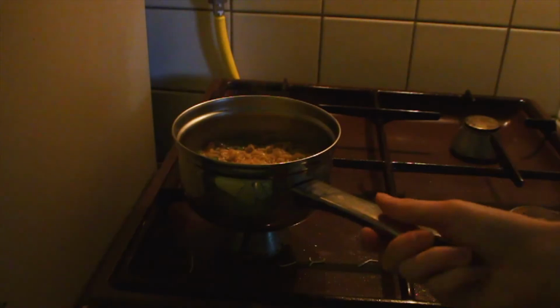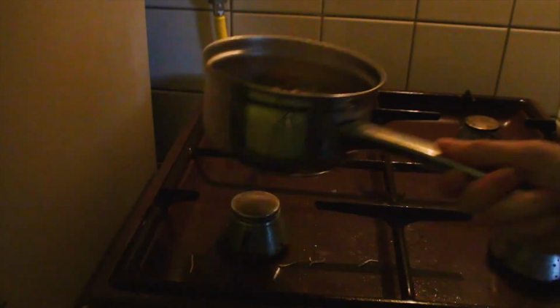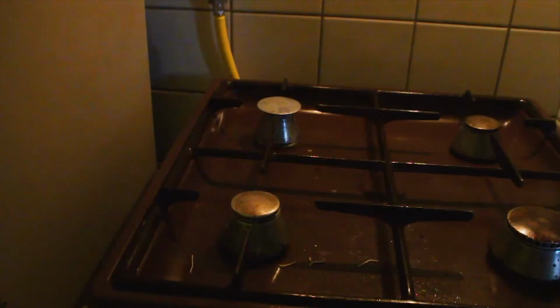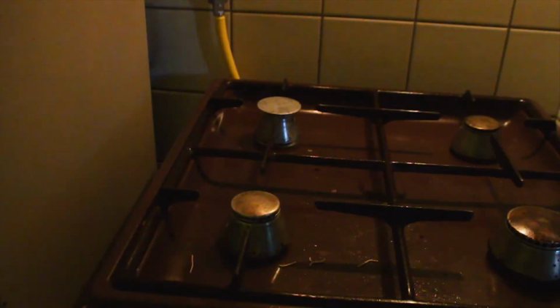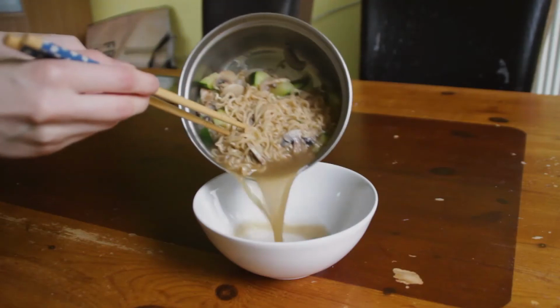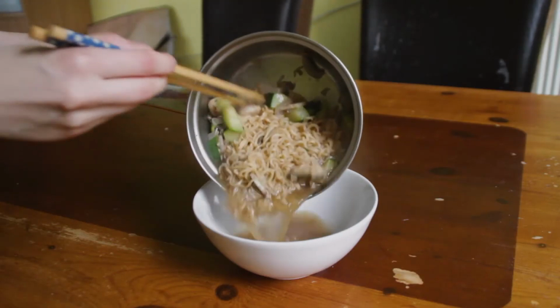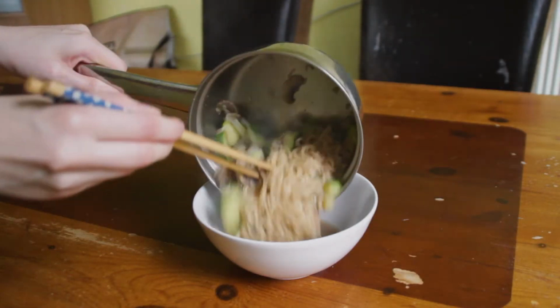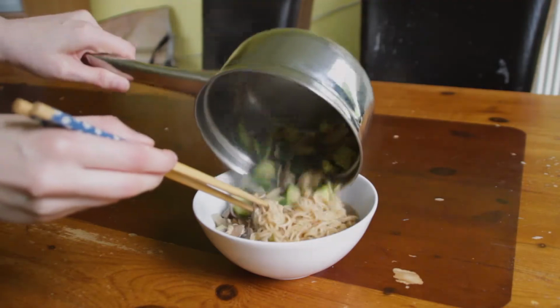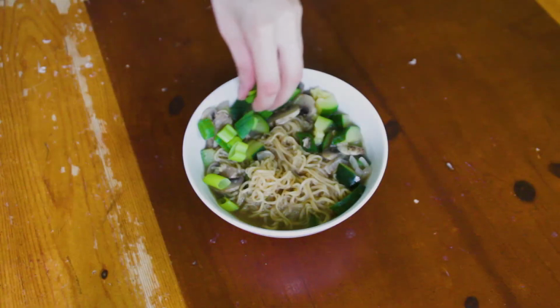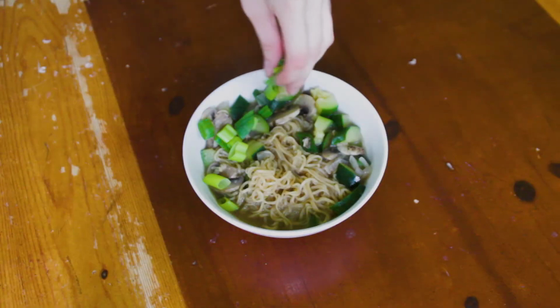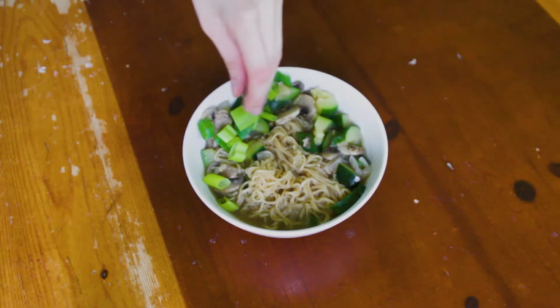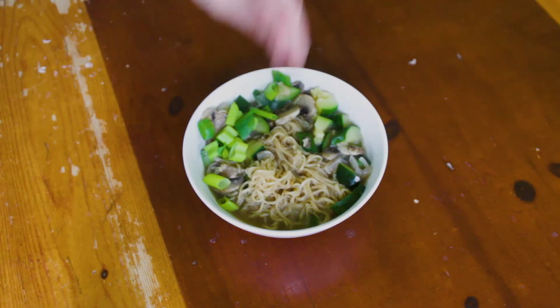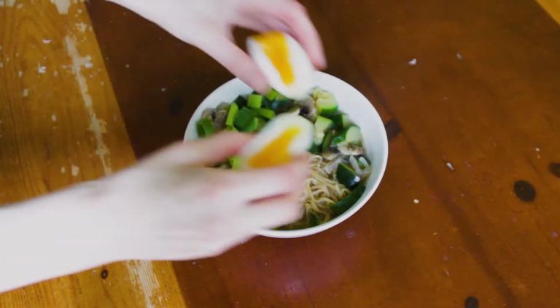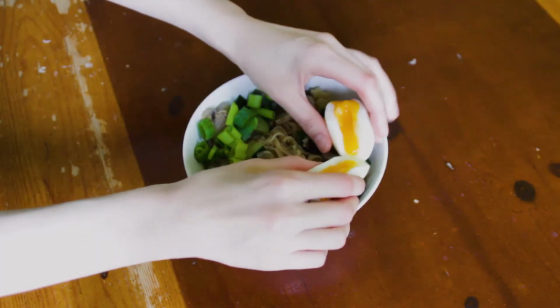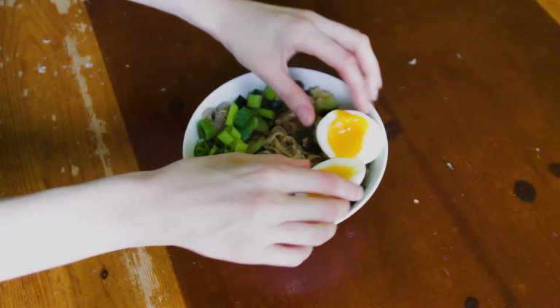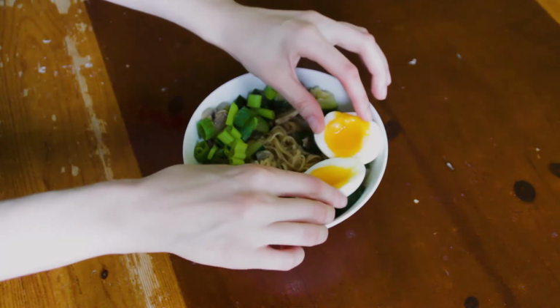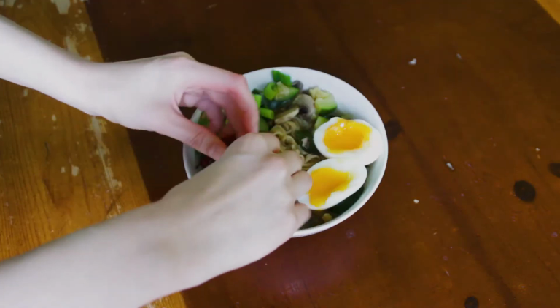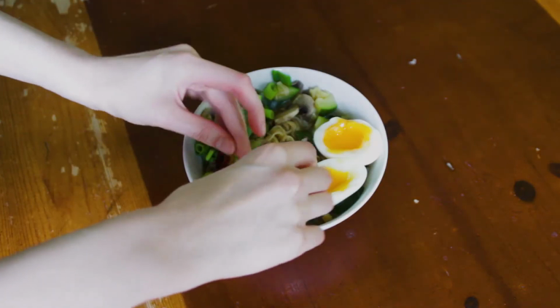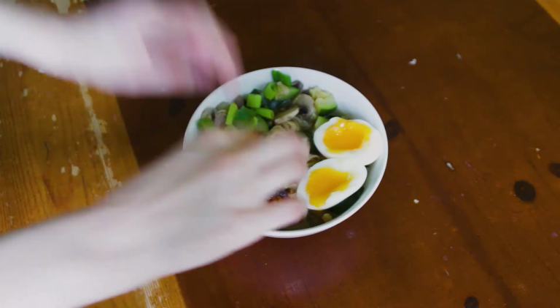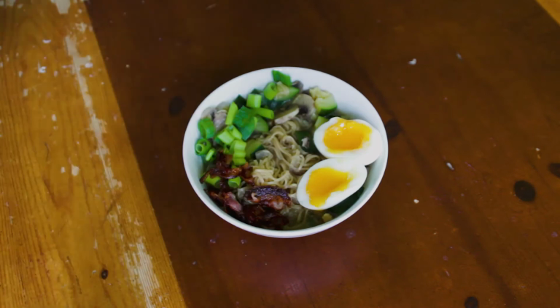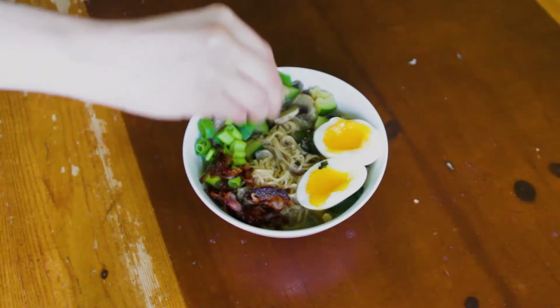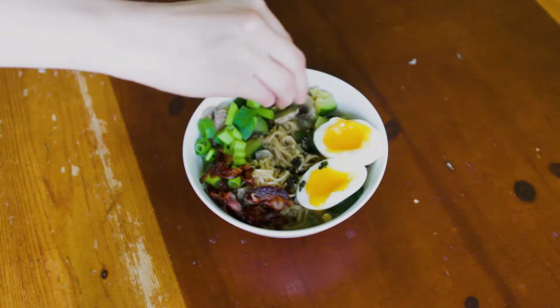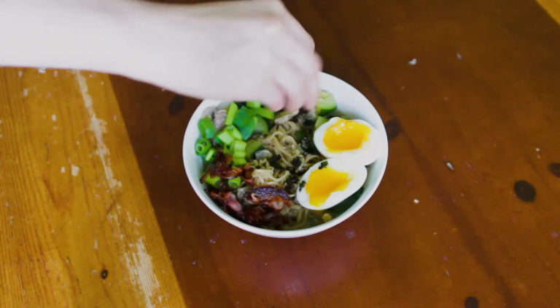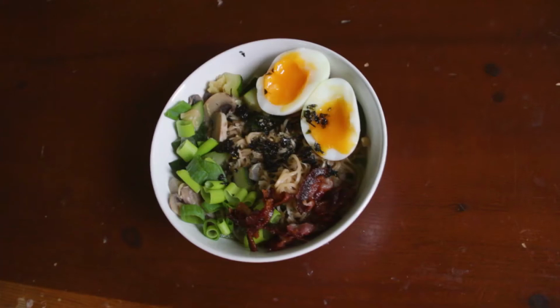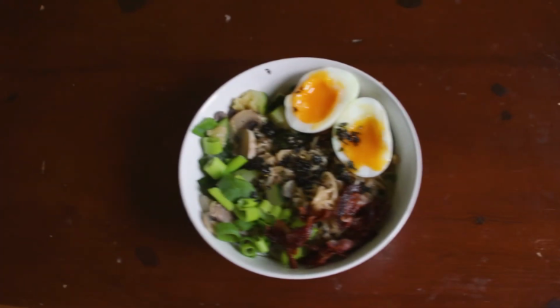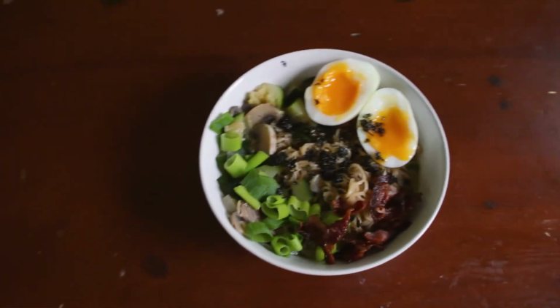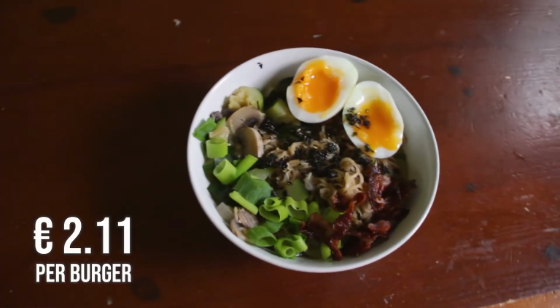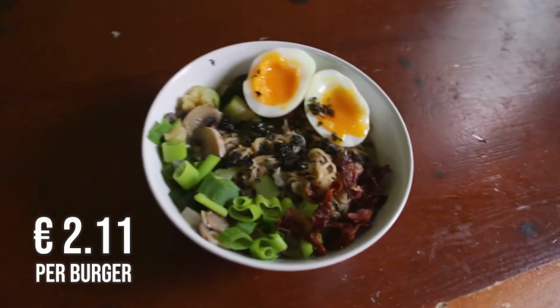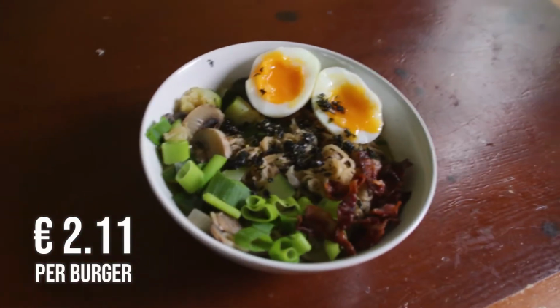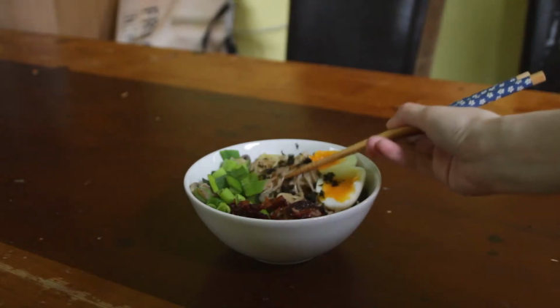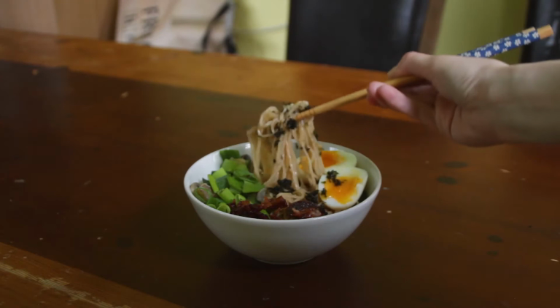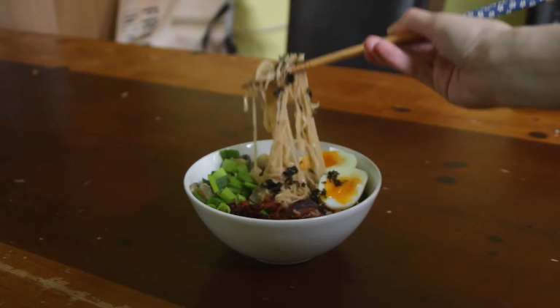Now it's time to assemble. Make sure to have a big enough bowl. Then gently place your green onions, tuck in your soft-boiled egg, add the crispy bacon, and I also sprinkled some optional seaweed flakes. And this is the result. Now time for the taste test.